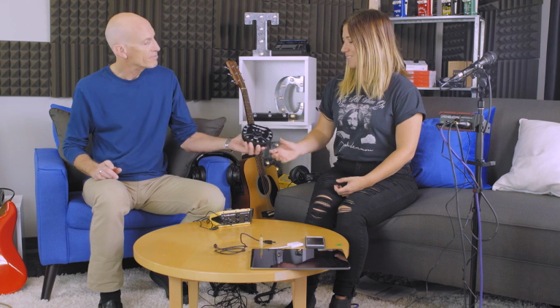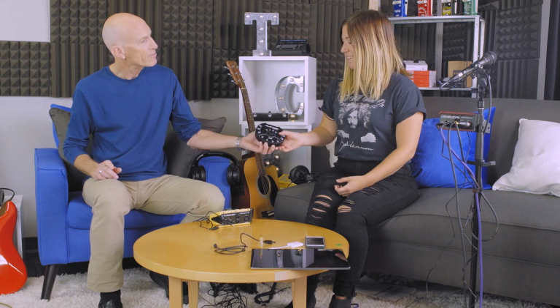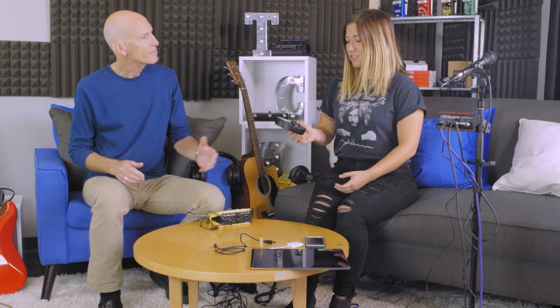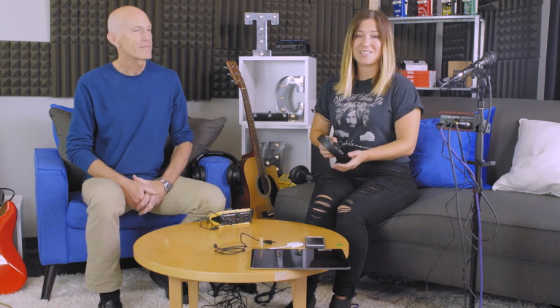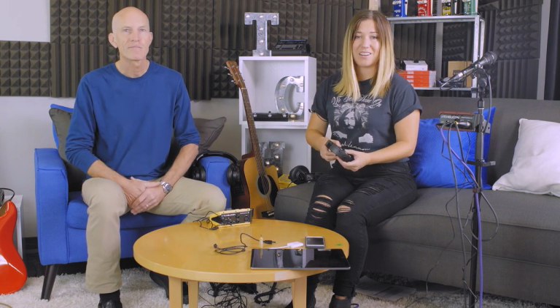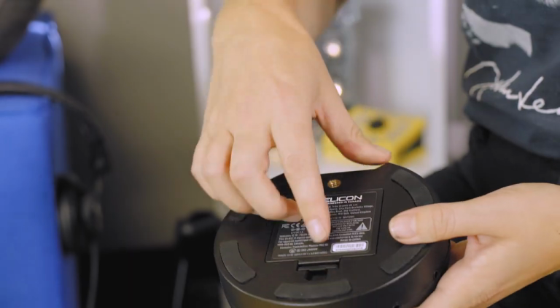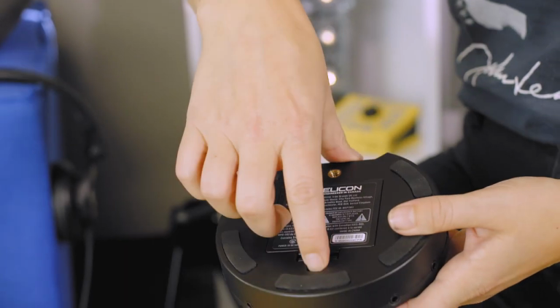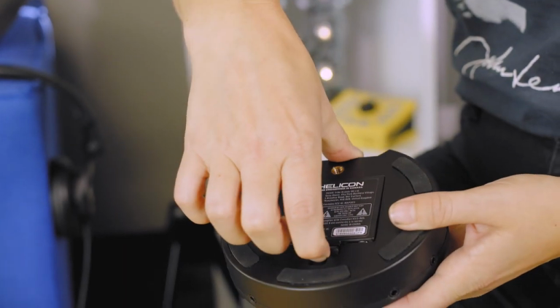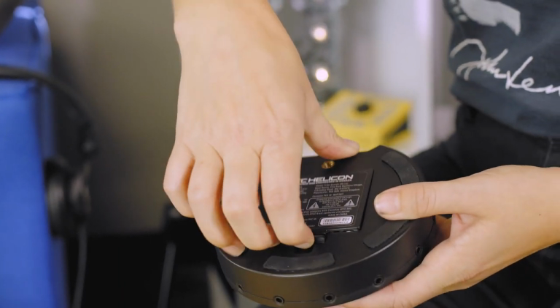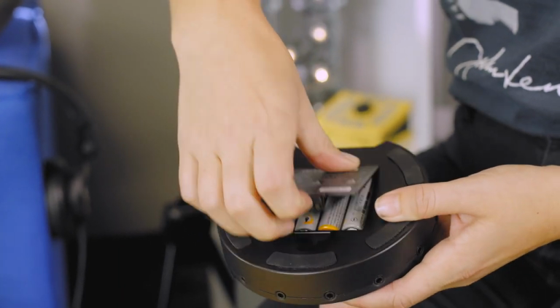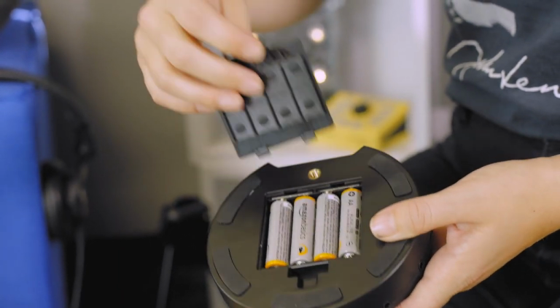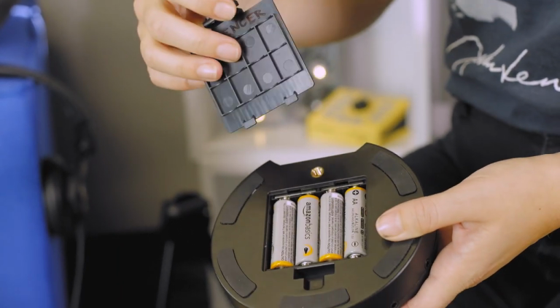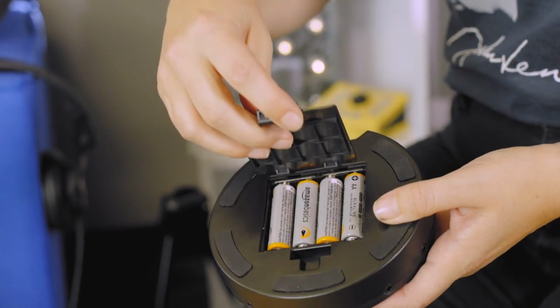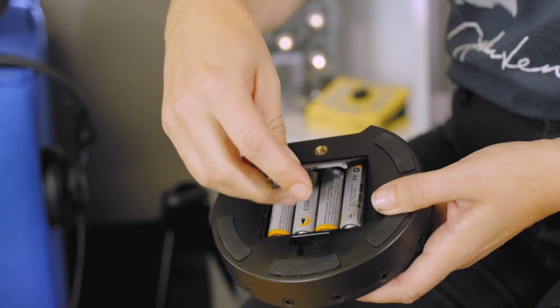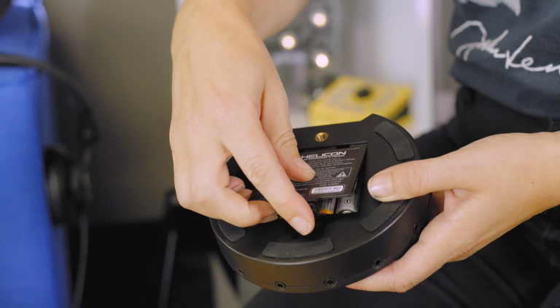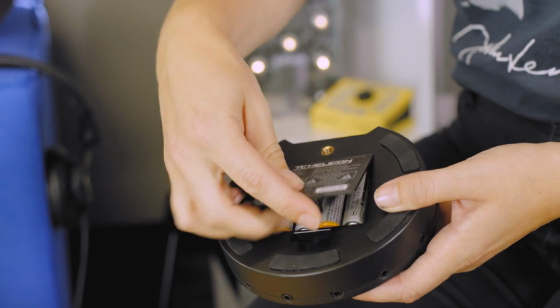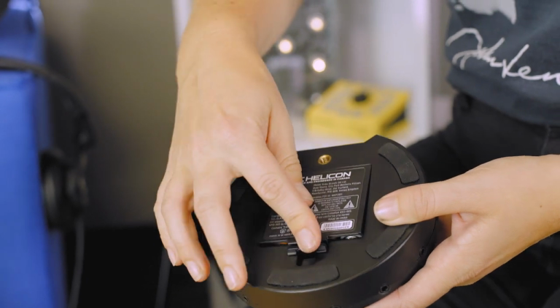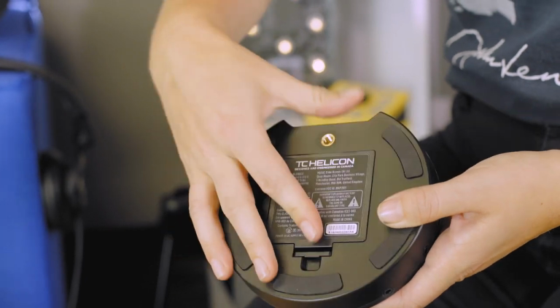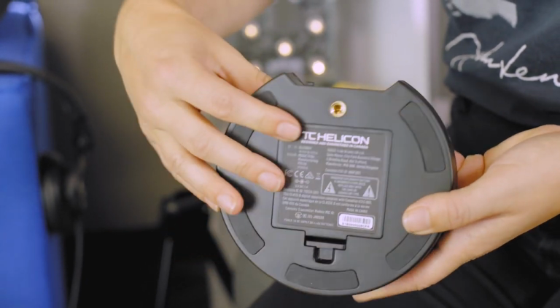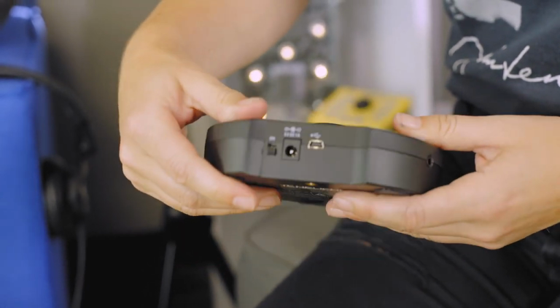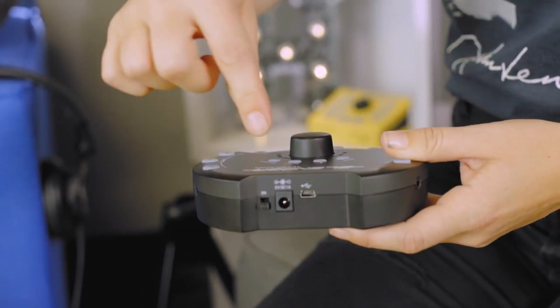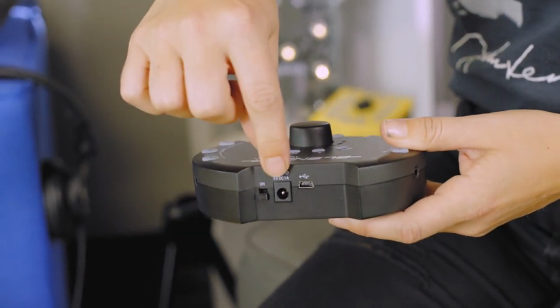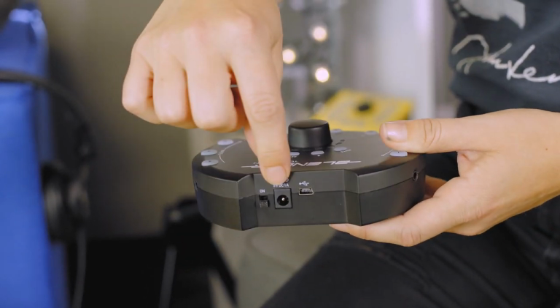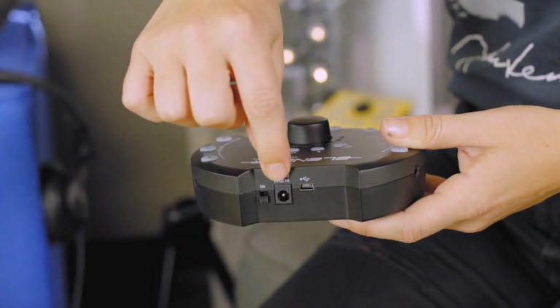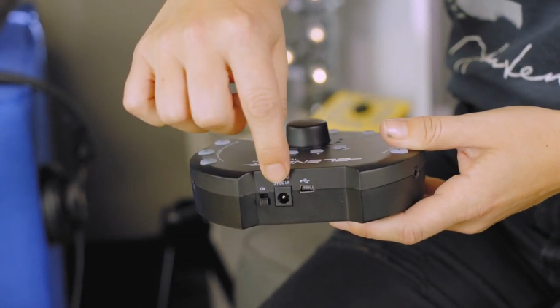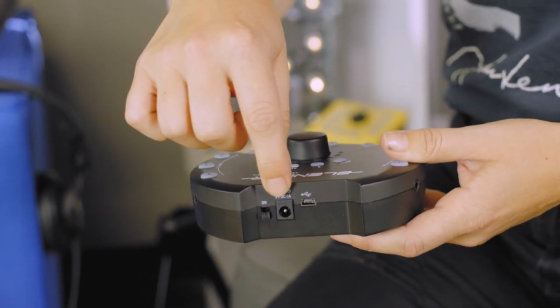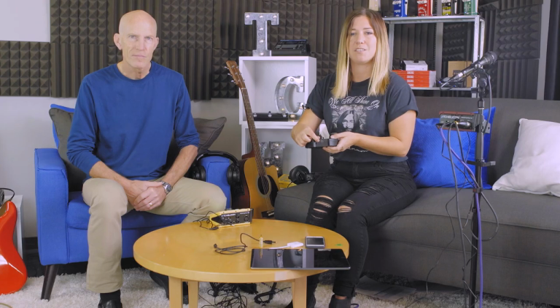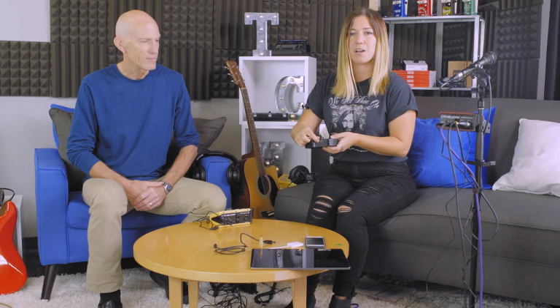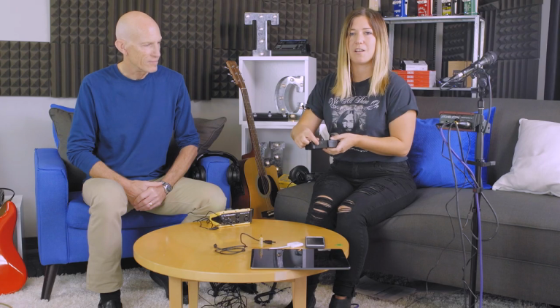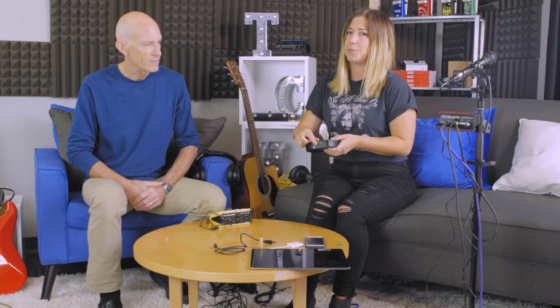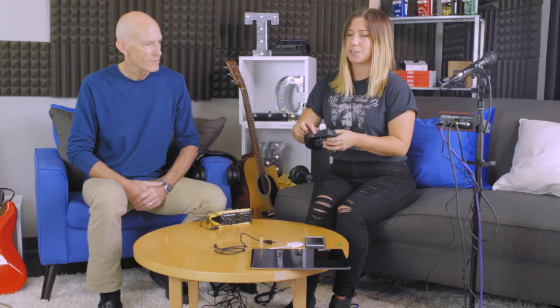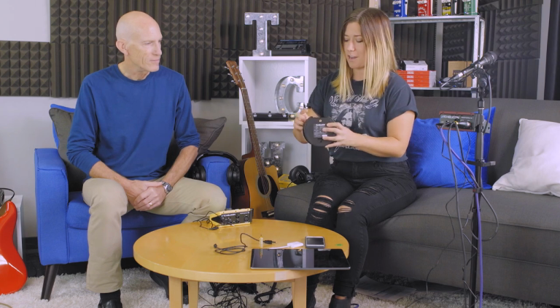Great, so to get started you're going to either put four AA batteries in there, or you're going to plug it in using the five volt power supply that came with it — and that just goes right into the box here. But don't turn it on yet.